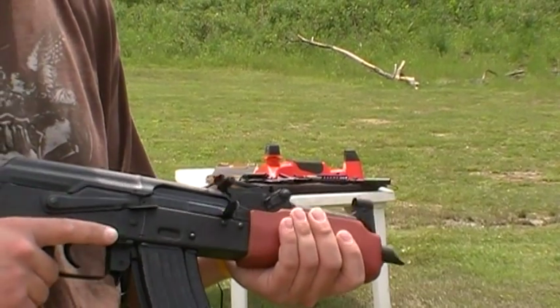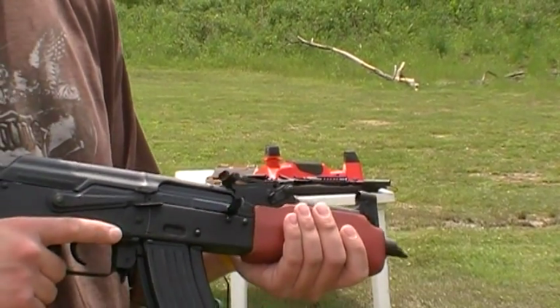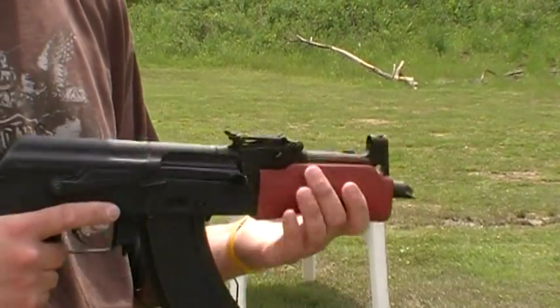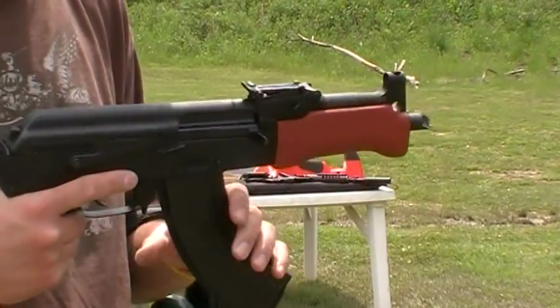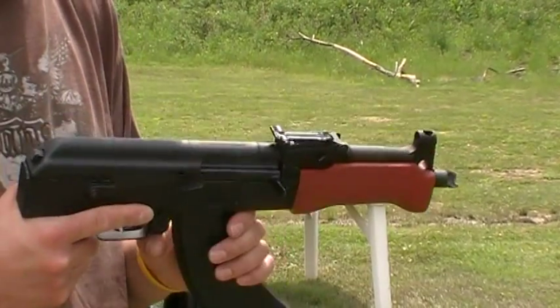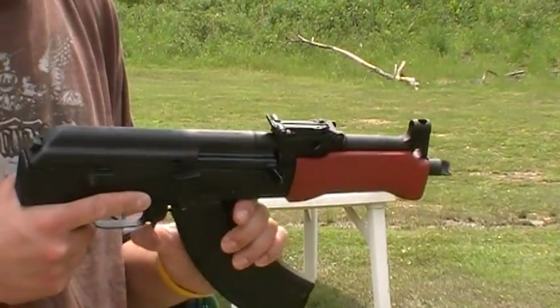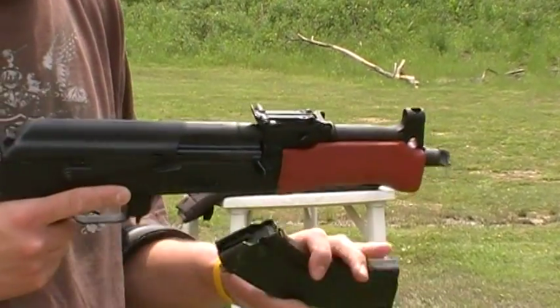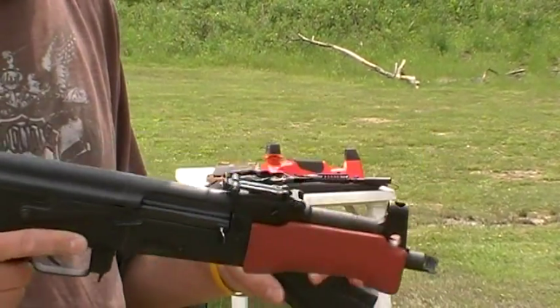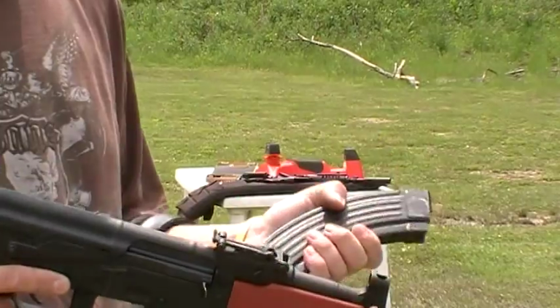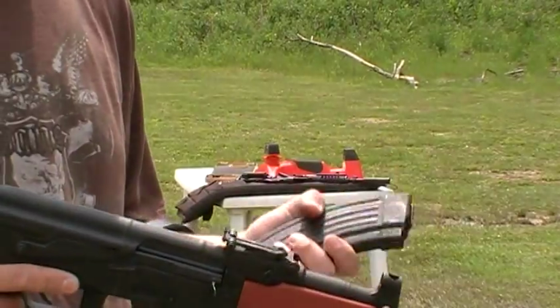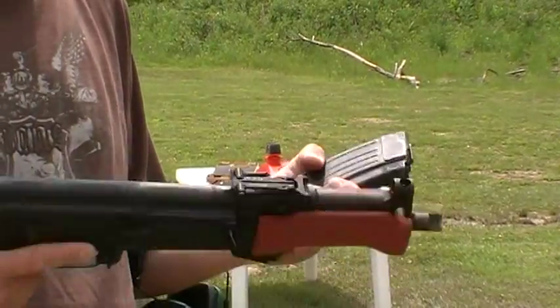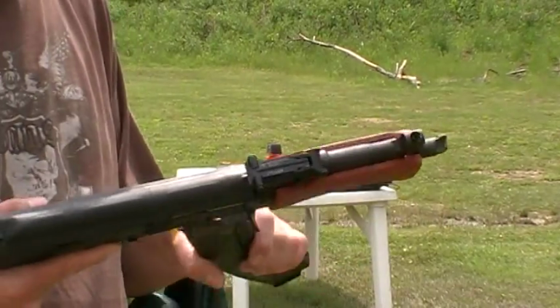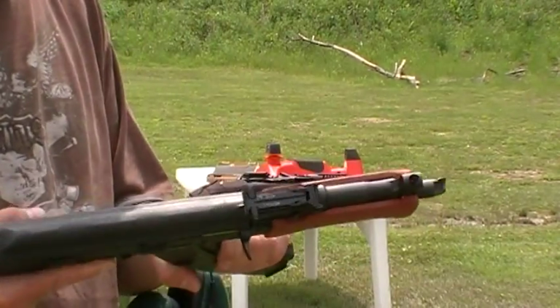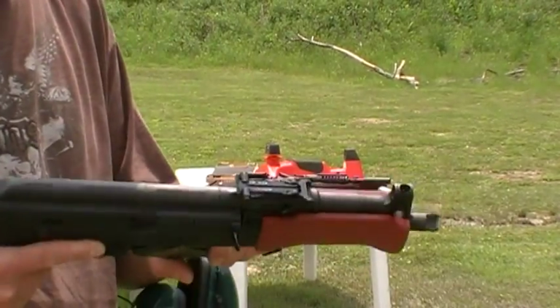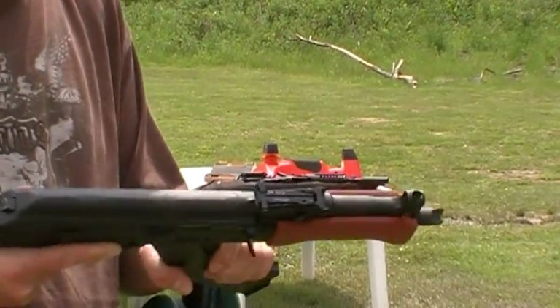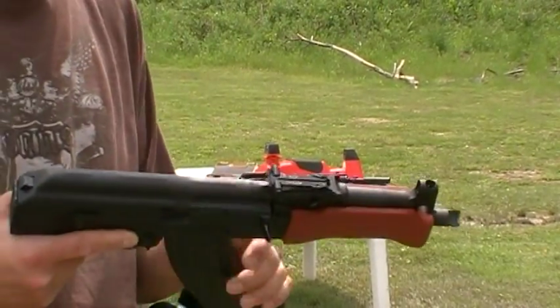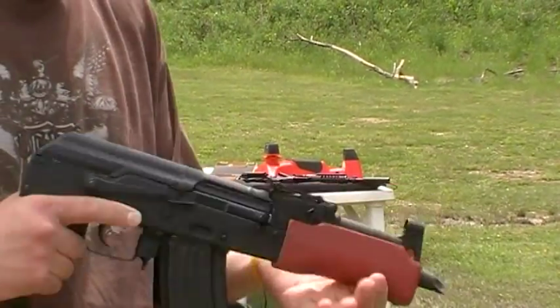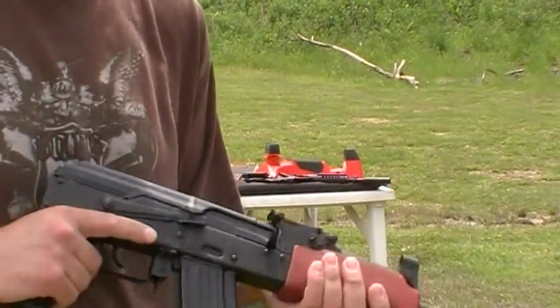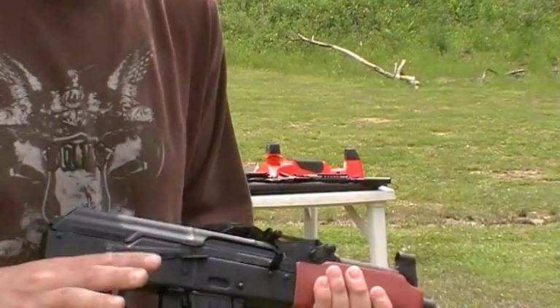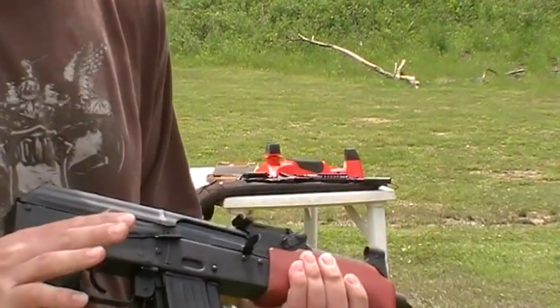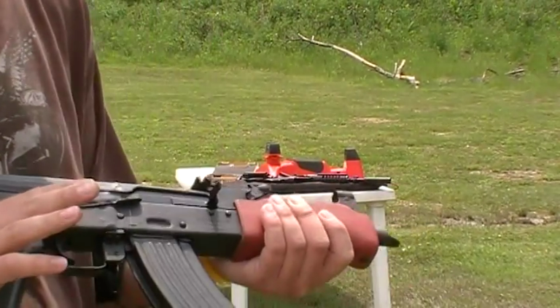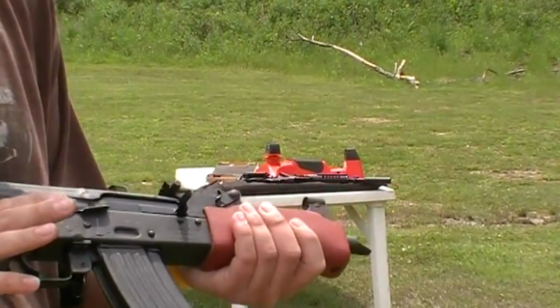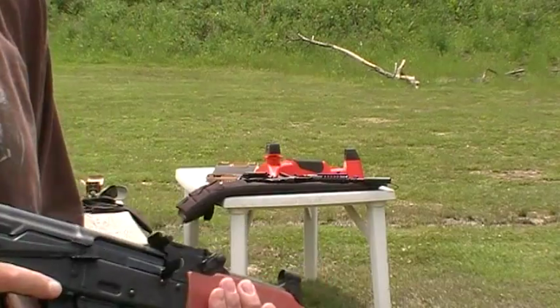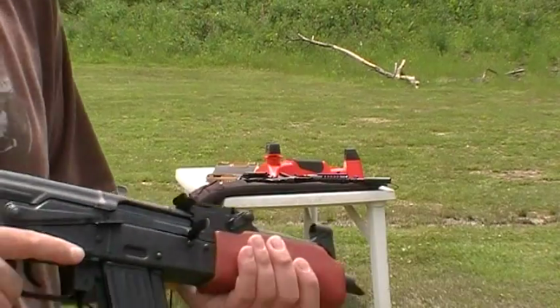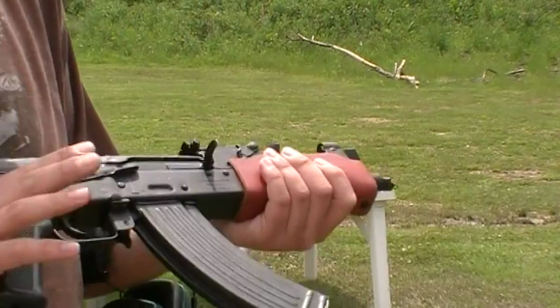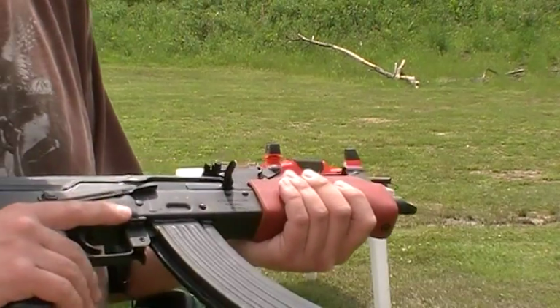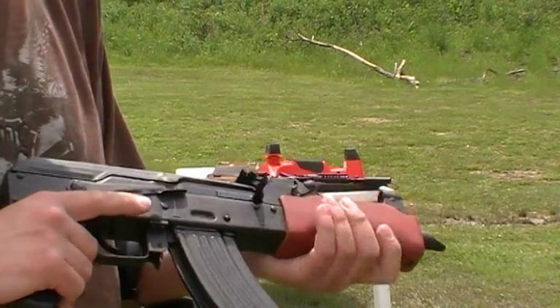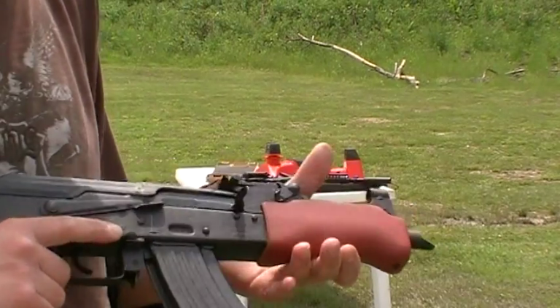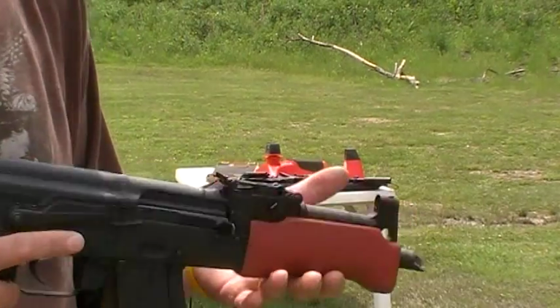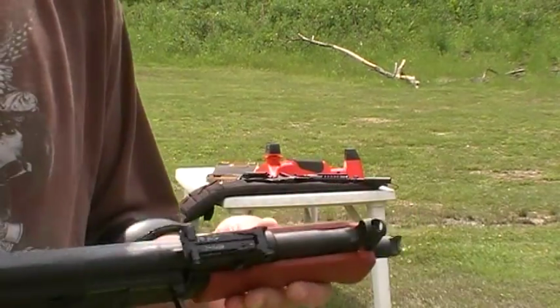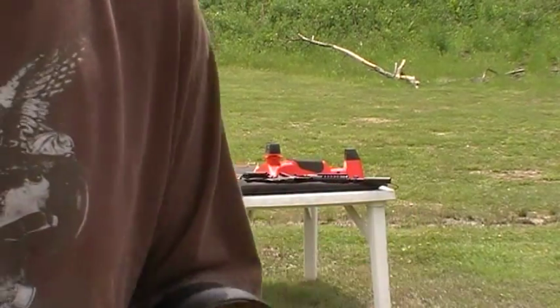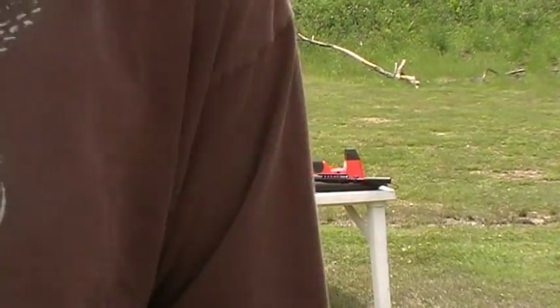I got lucky, I guess. So far, 40 rounds with not one issue at all. Either it just broken in or it just needed cleaning. Alright, thanks for watching.